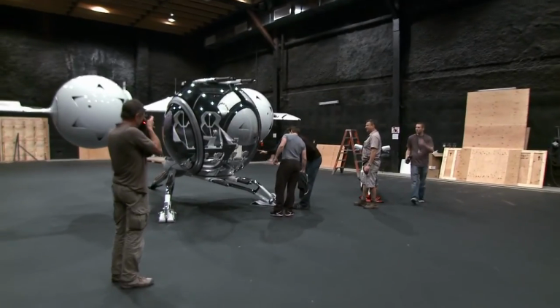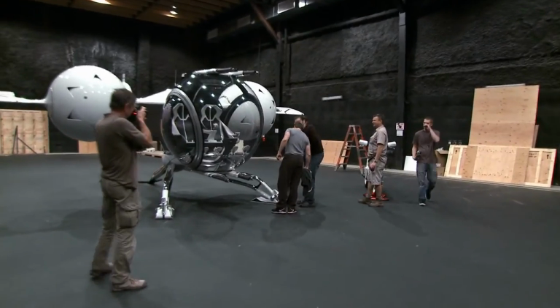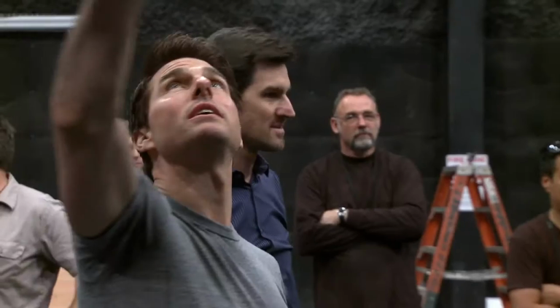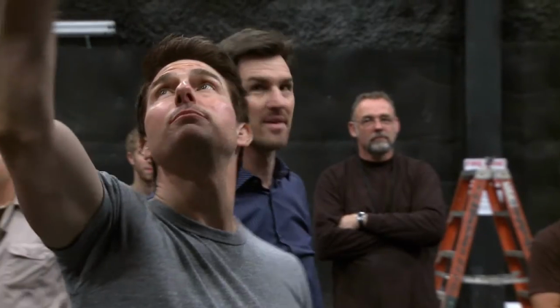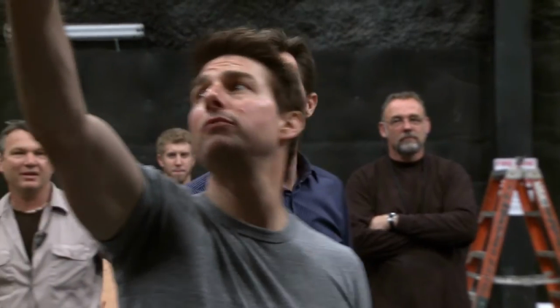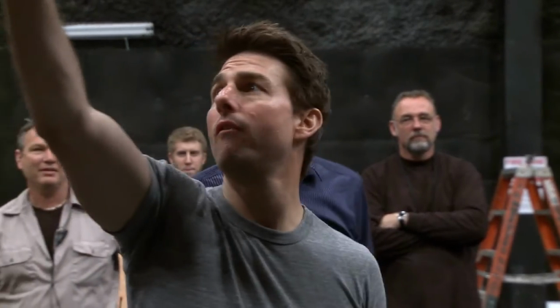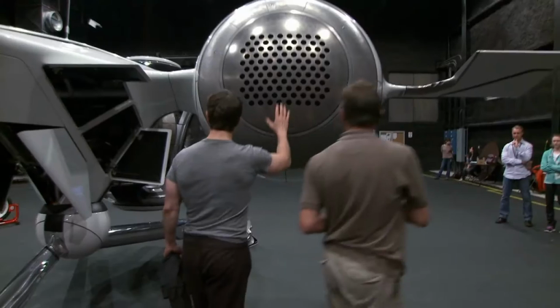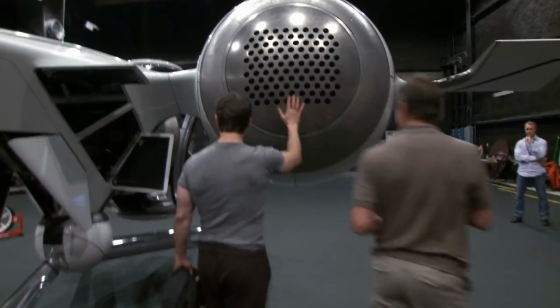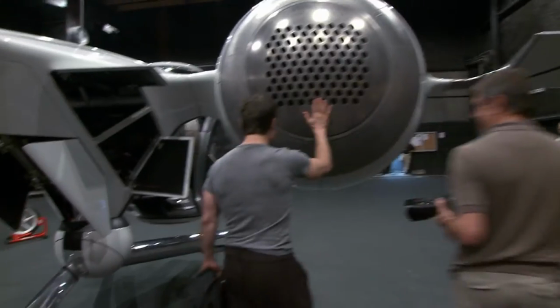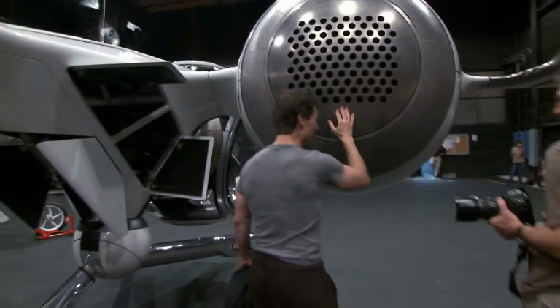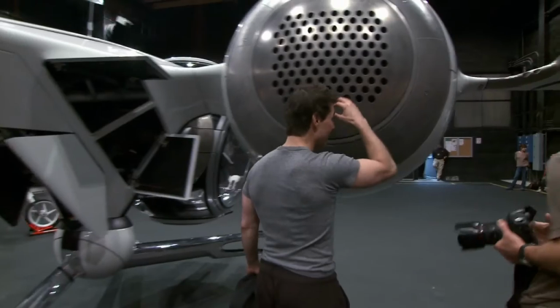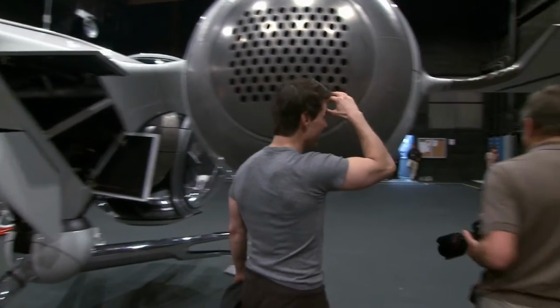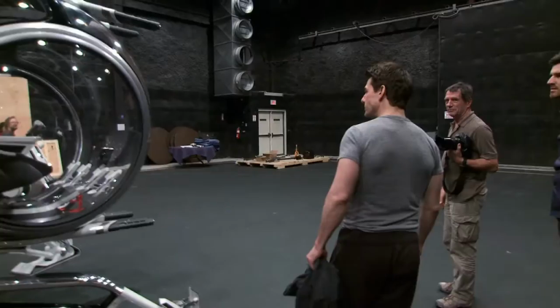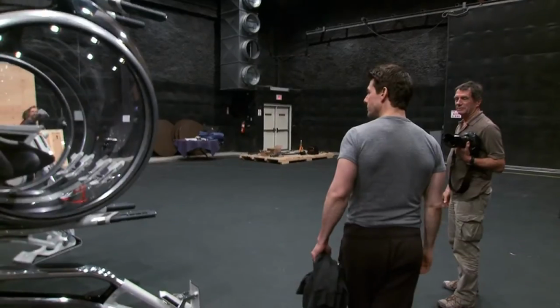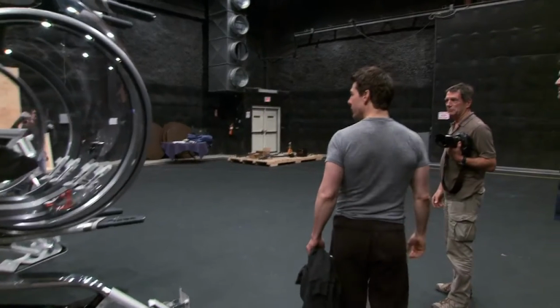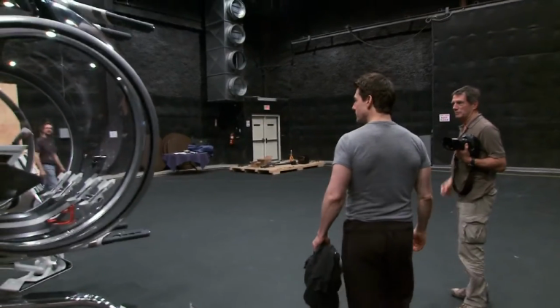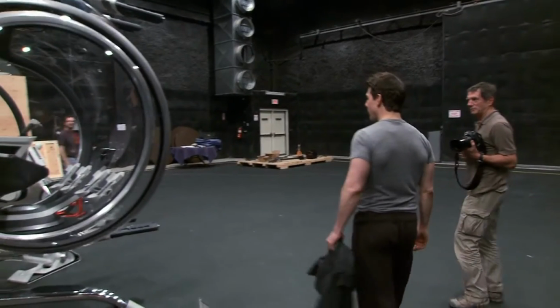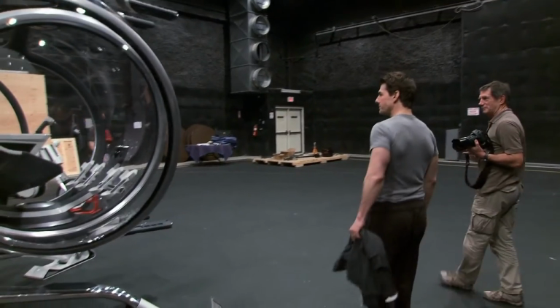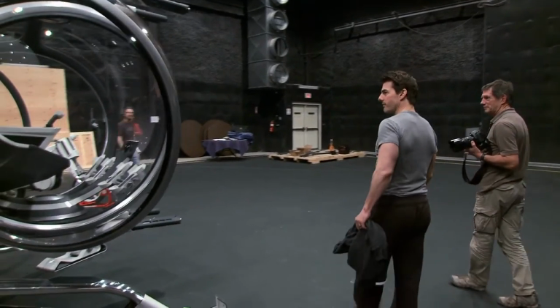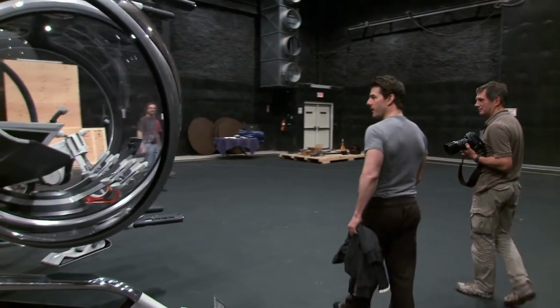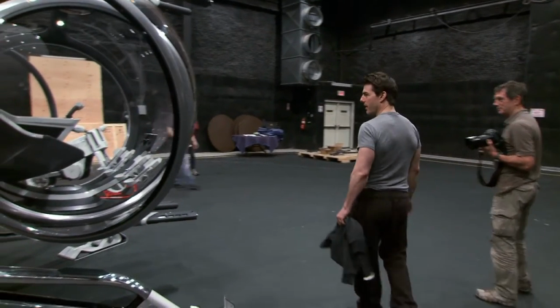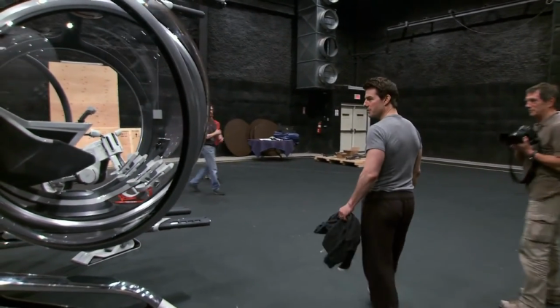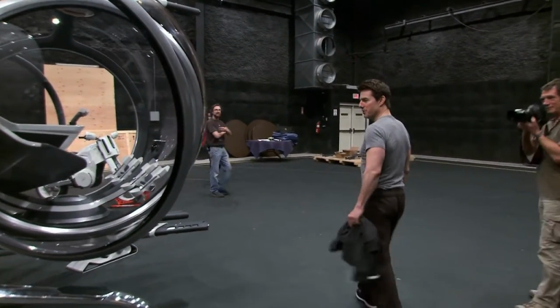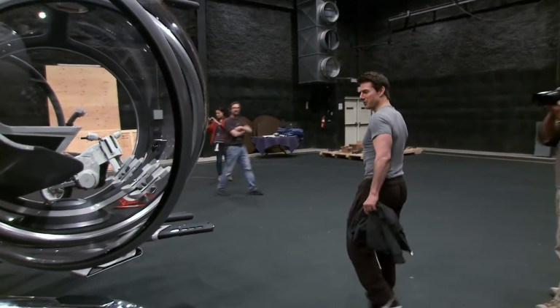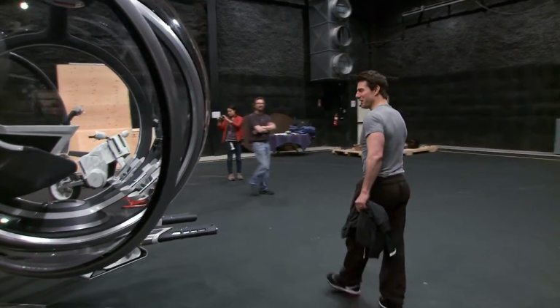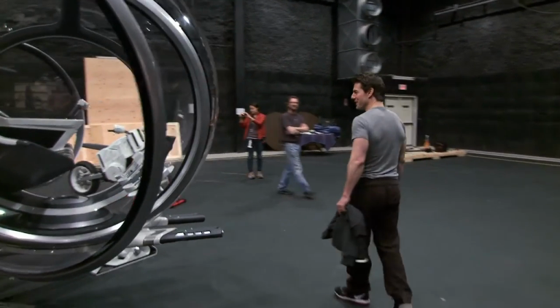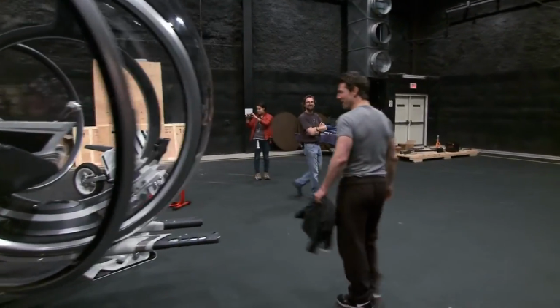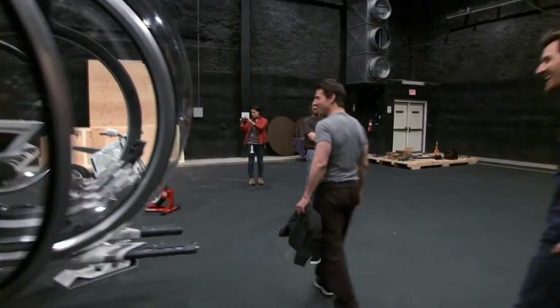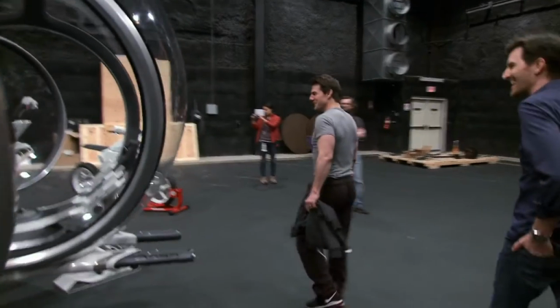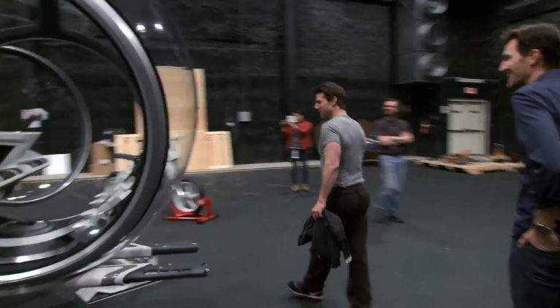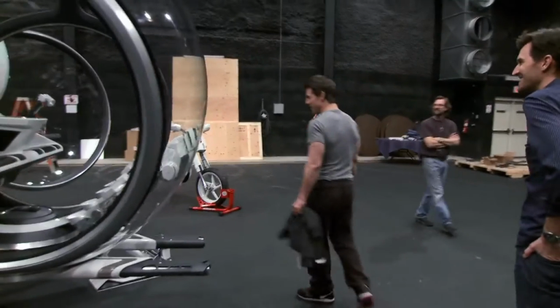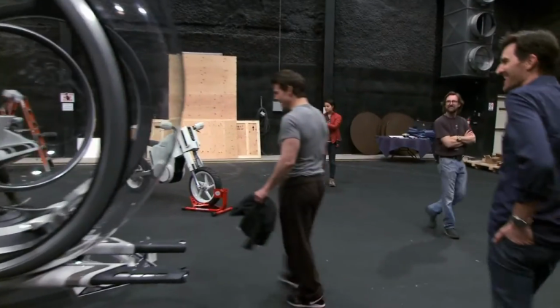Oh my God. It's beautiful. This thing is cool. Can we pop the doors for him? That's beautiful. Can I get in?